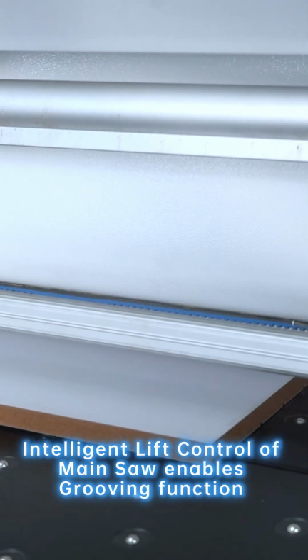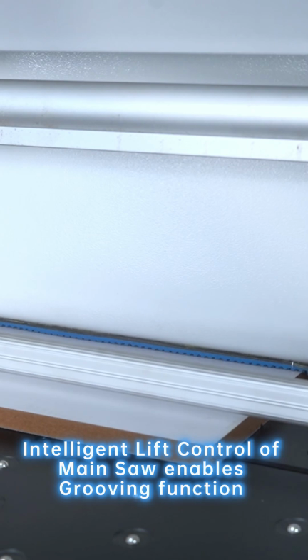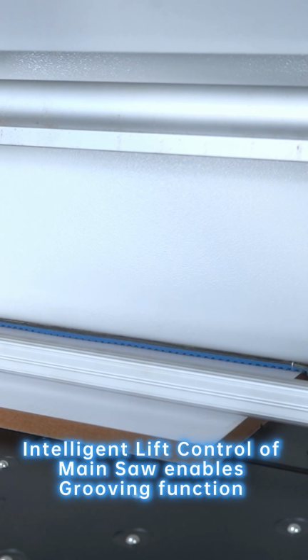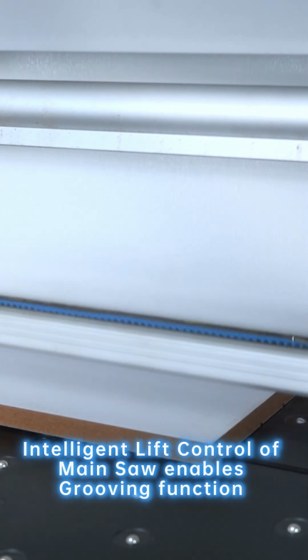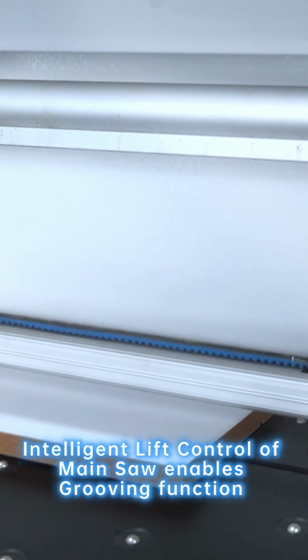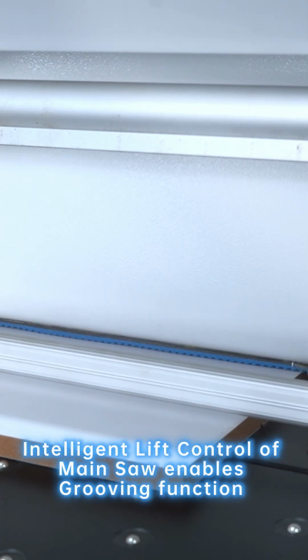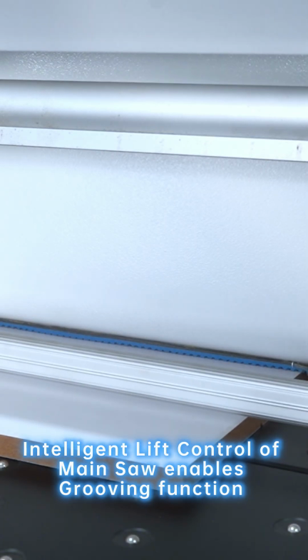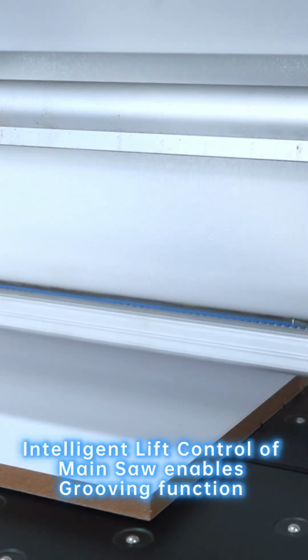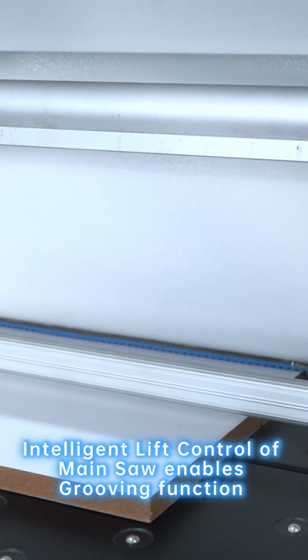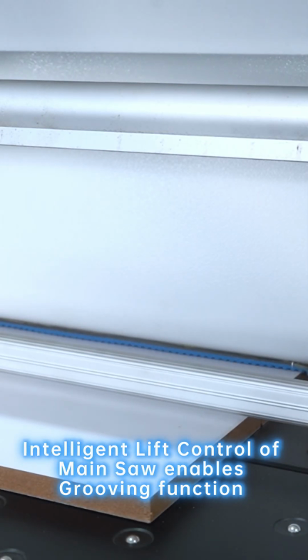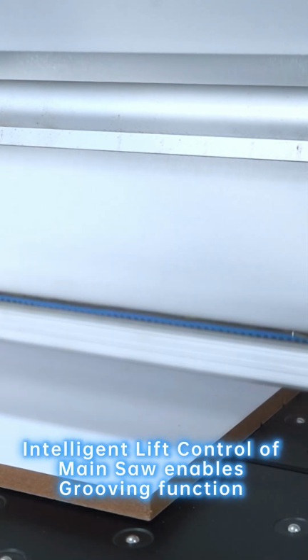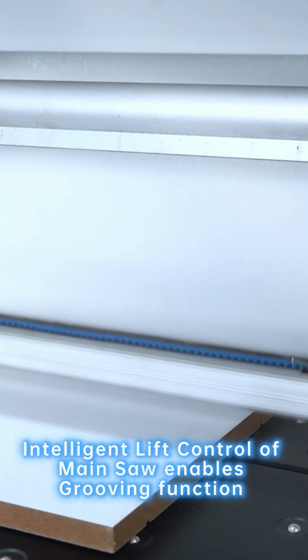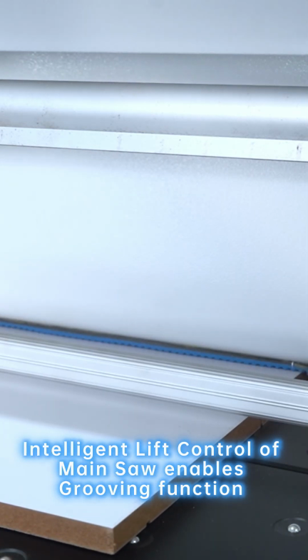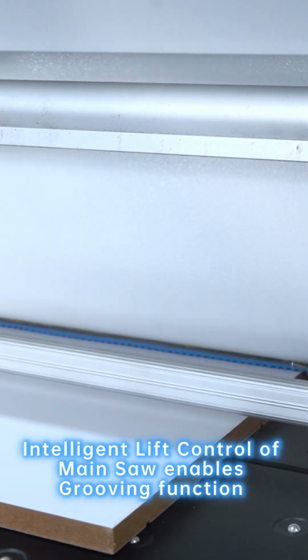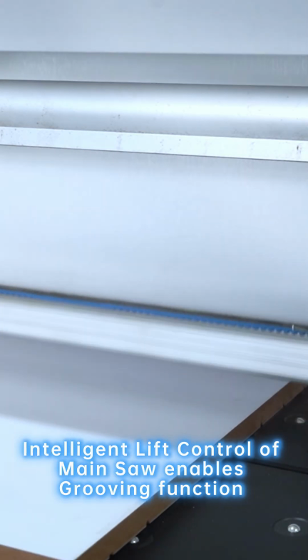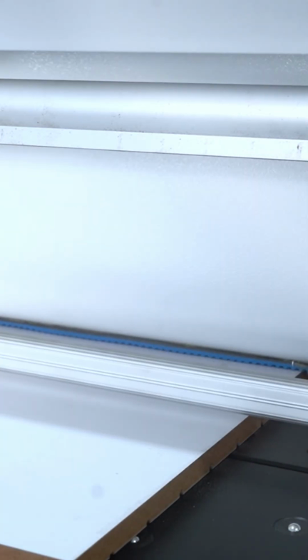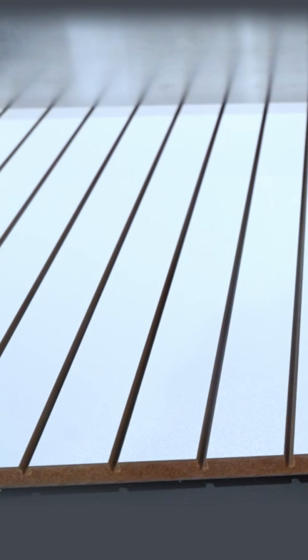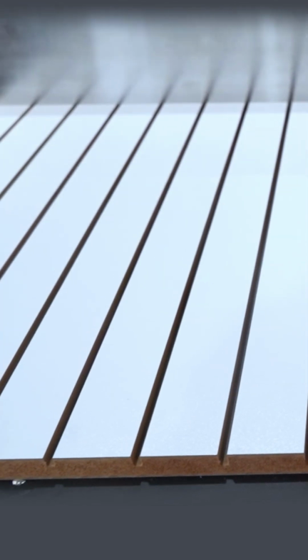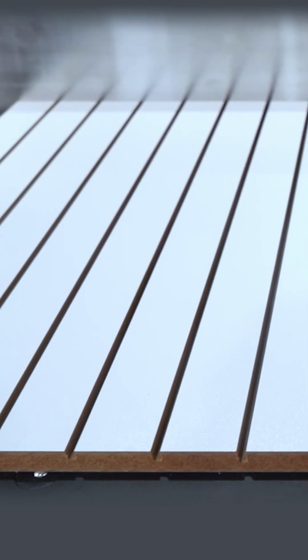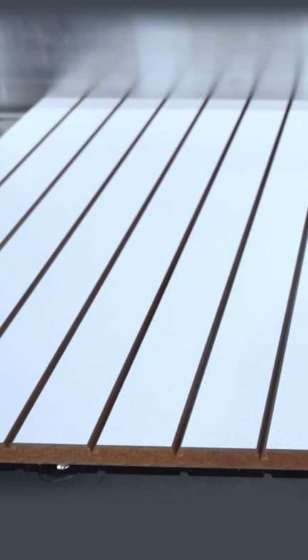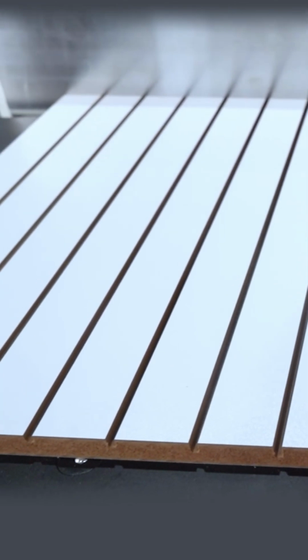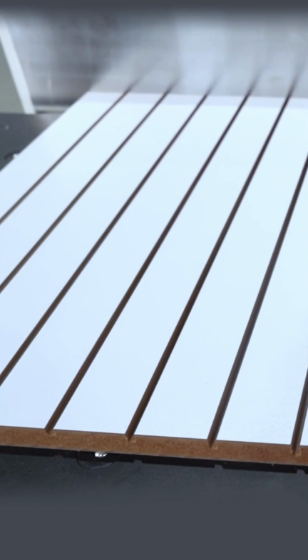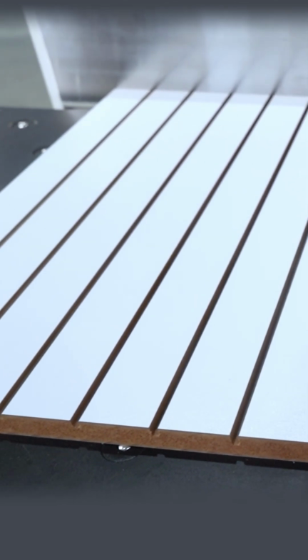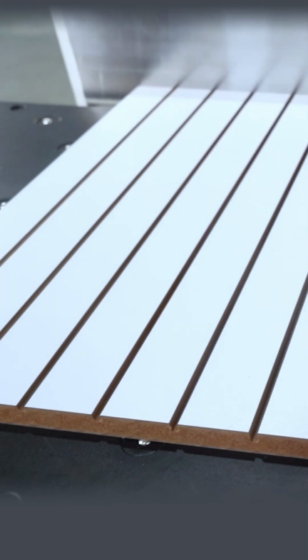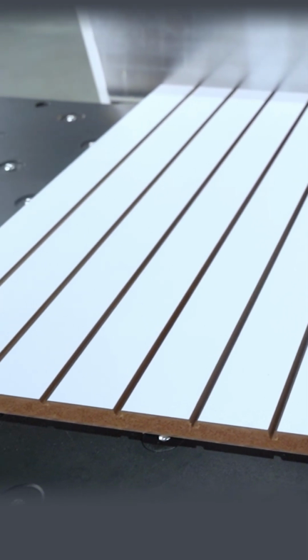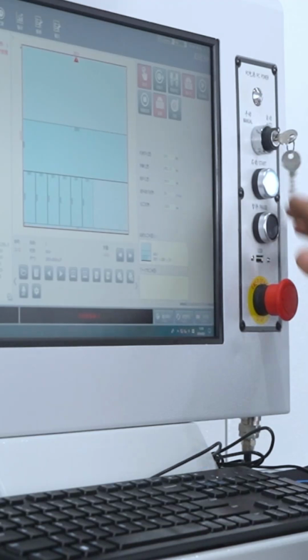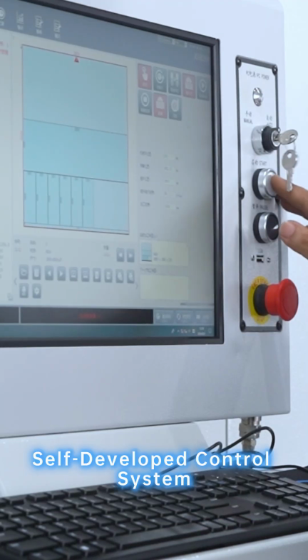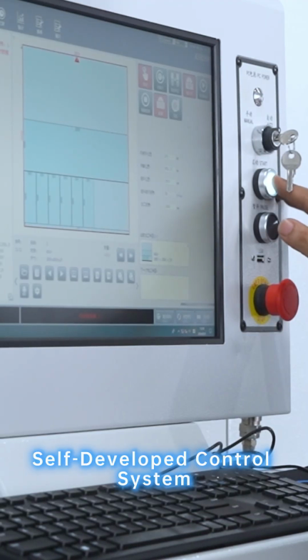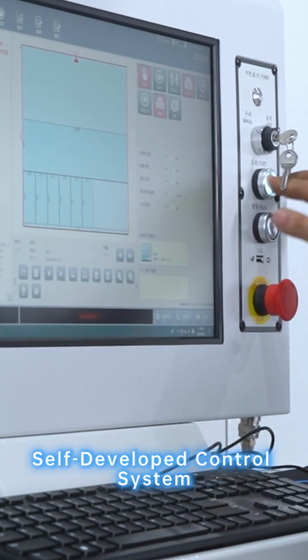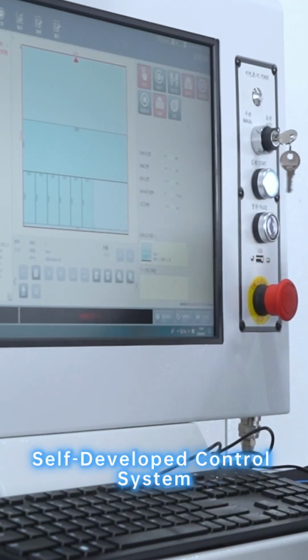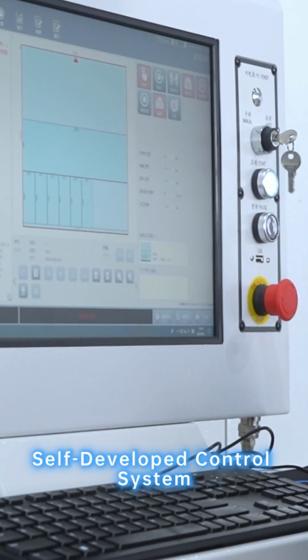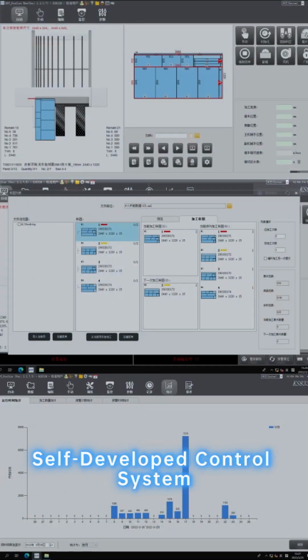Intelligent lift control of the main saw enables grooving function. Self-developed control system.